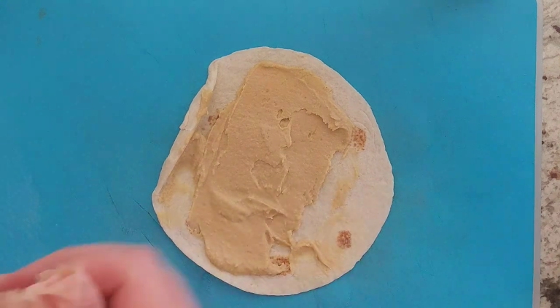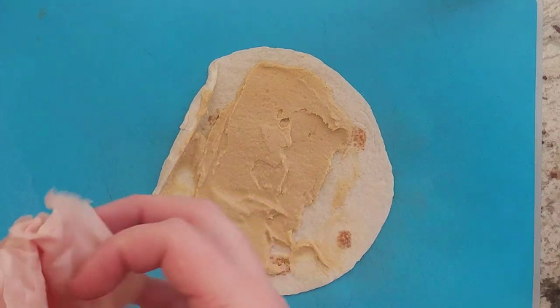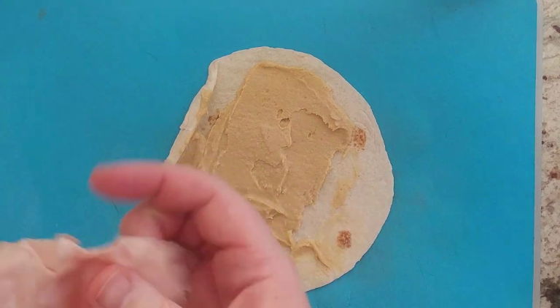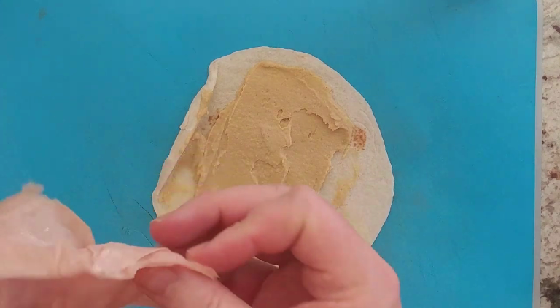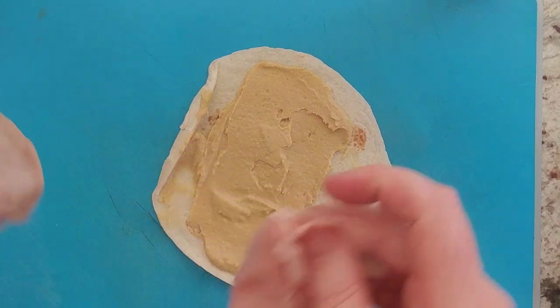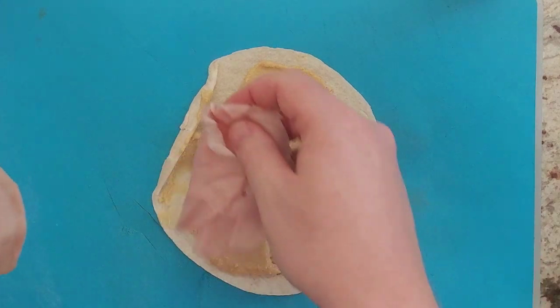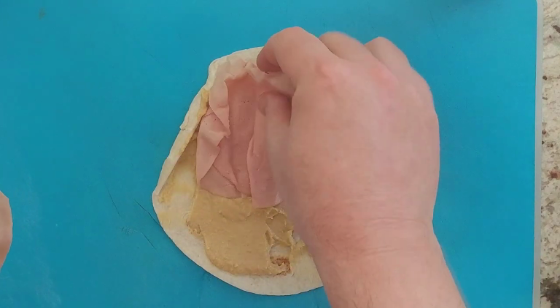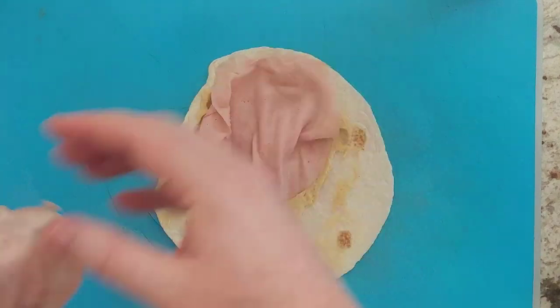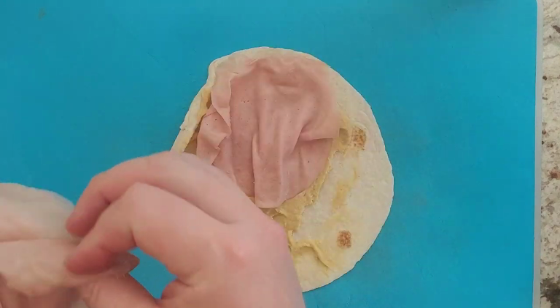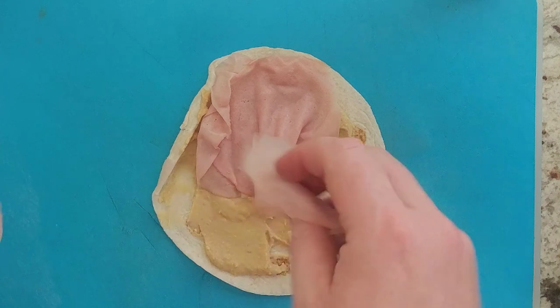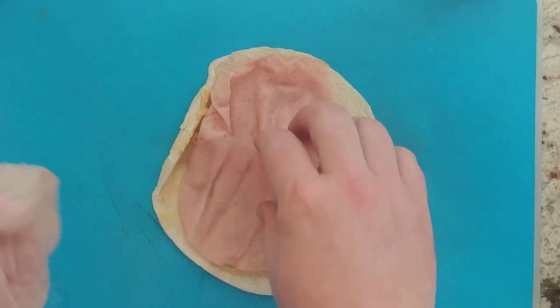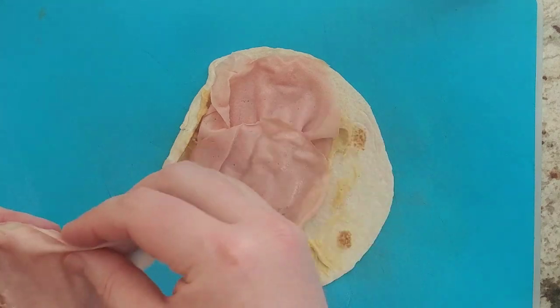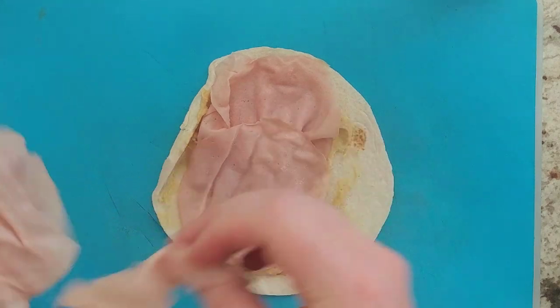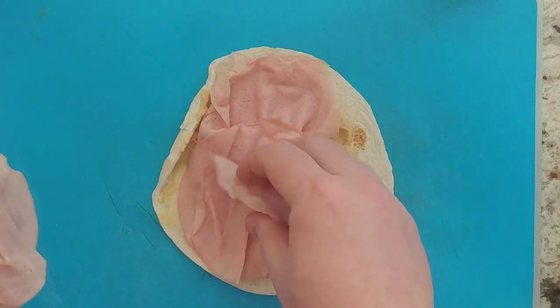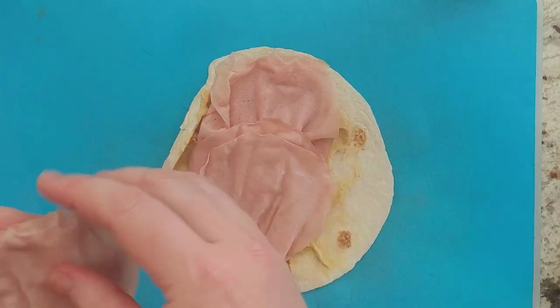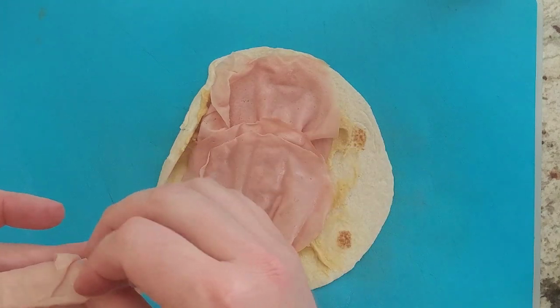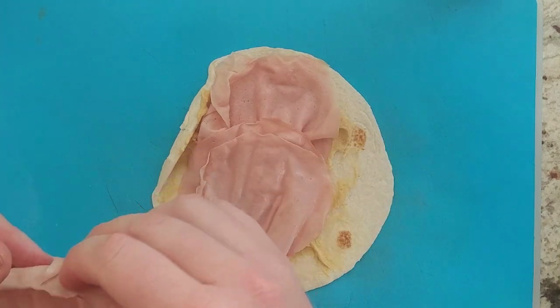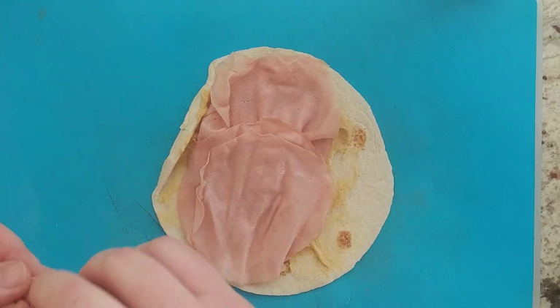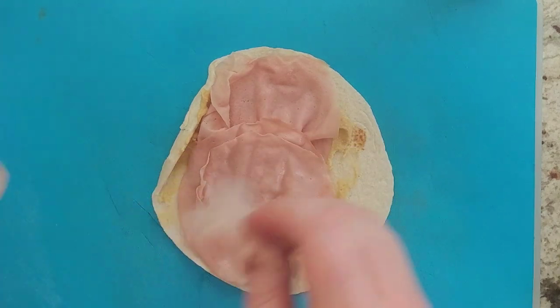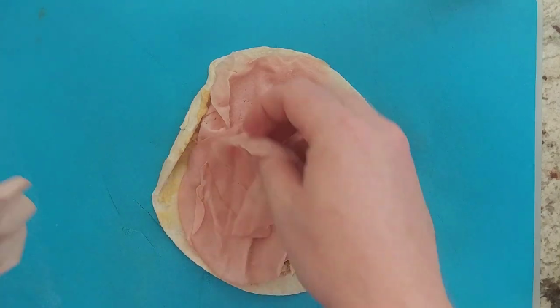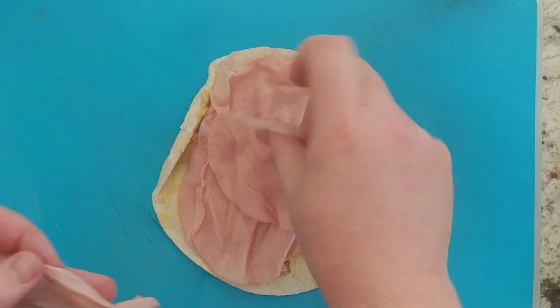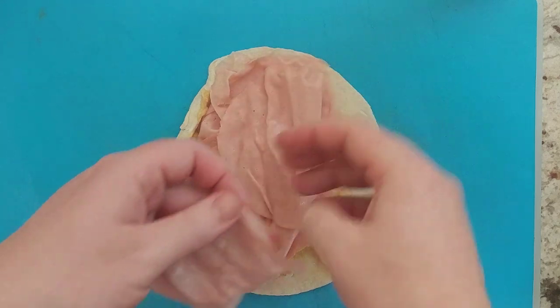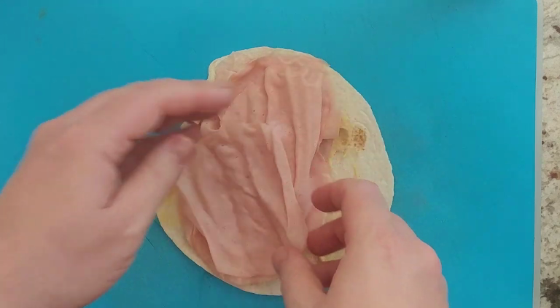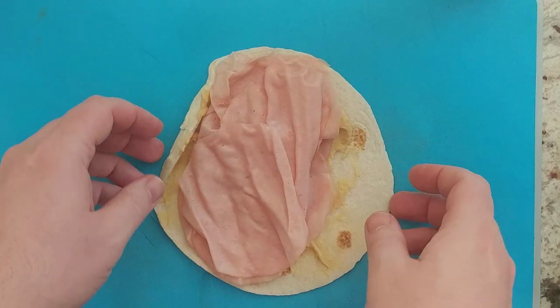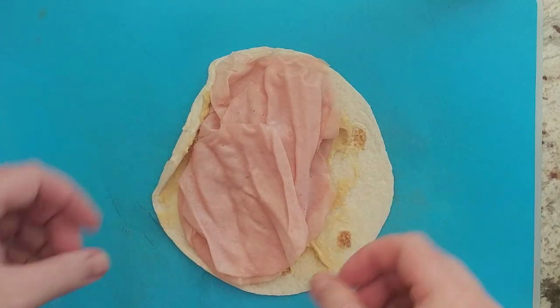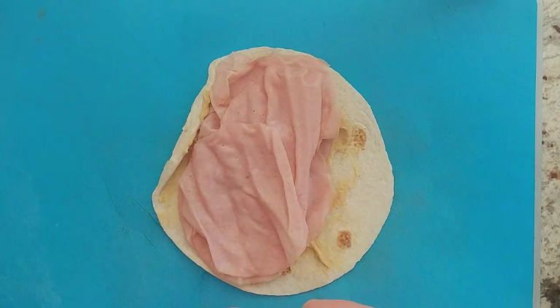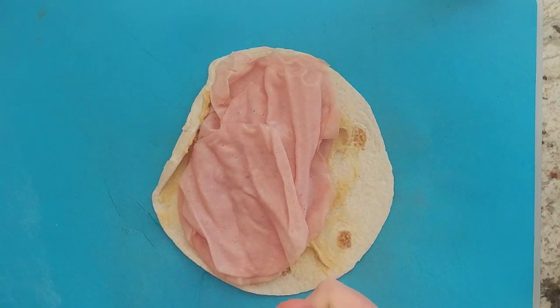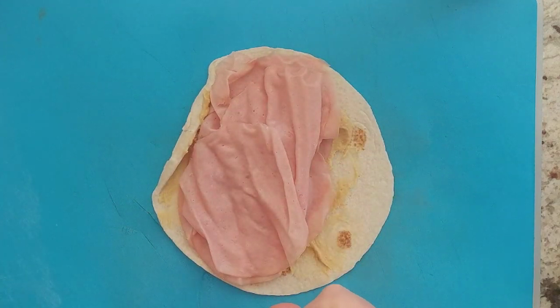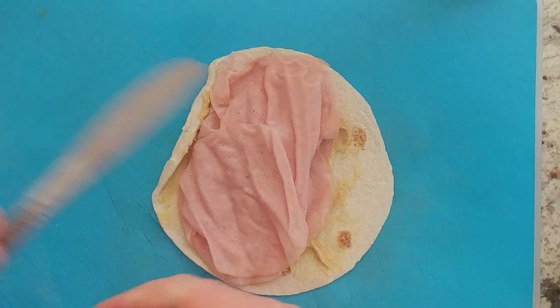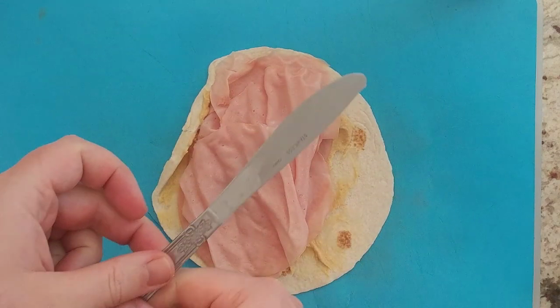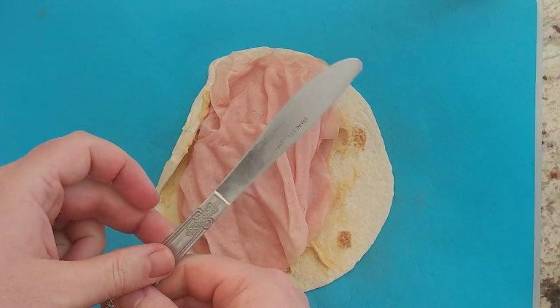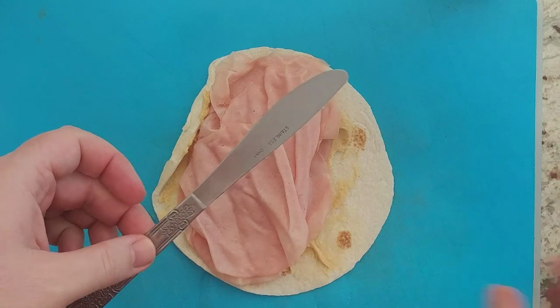Take a few slices of the deli meat and lay it inside. You can choose whatever deli meat you like, and you can also choose whatever vegetables you like — they're all good. Remember, we're doing this cheaply, so I'm using just standard table knives.